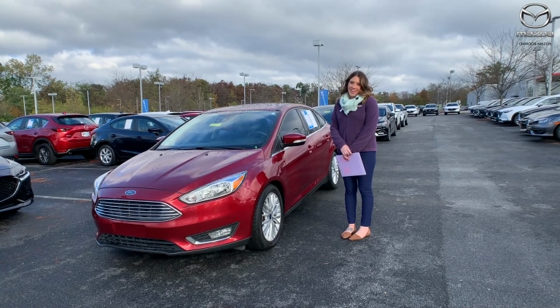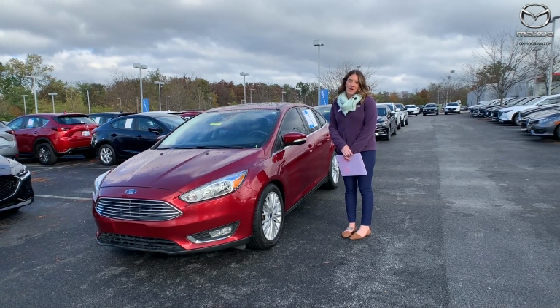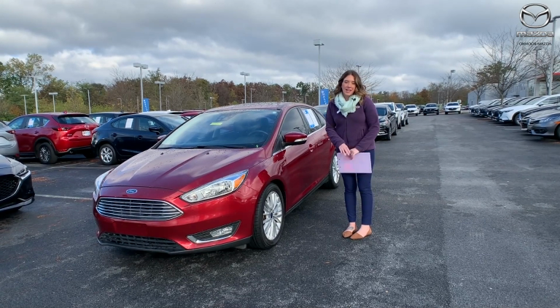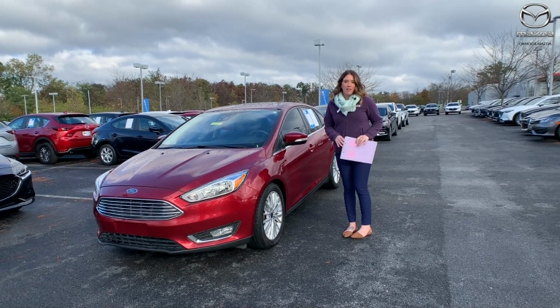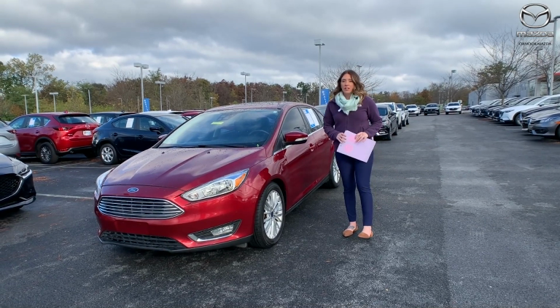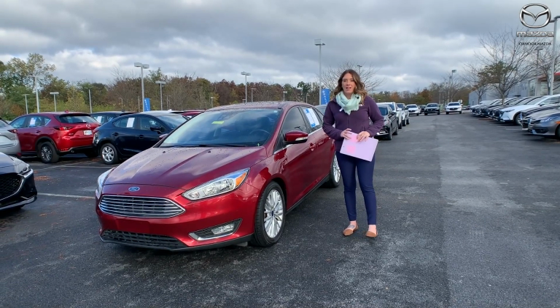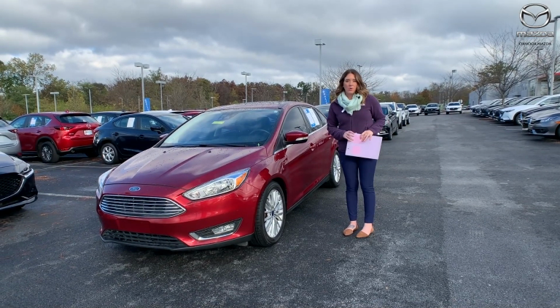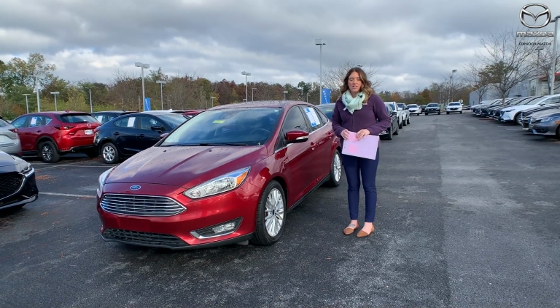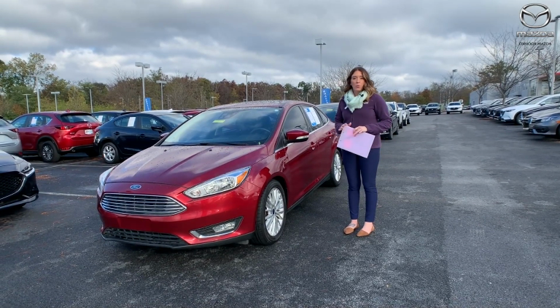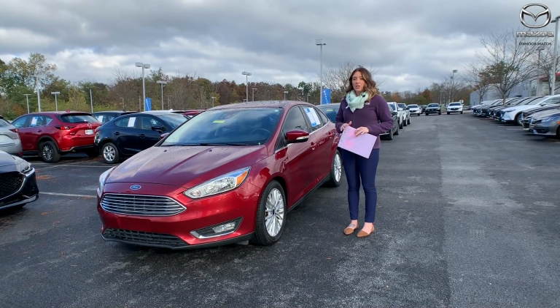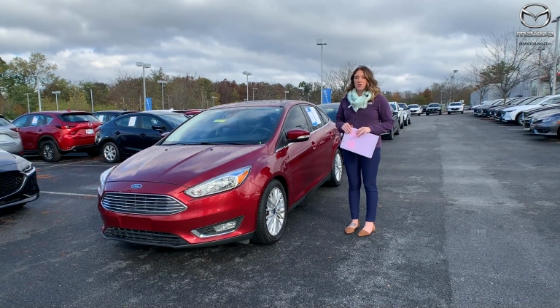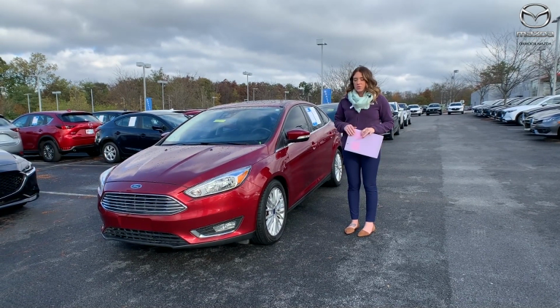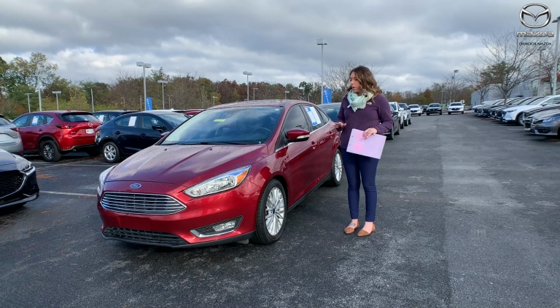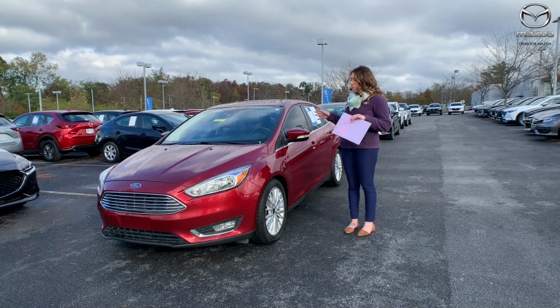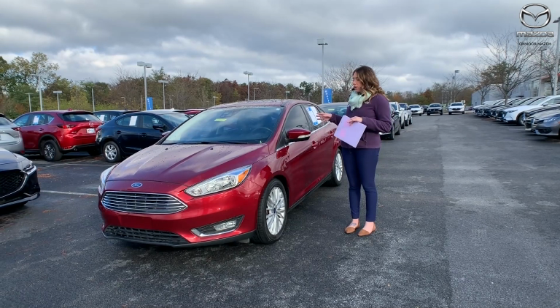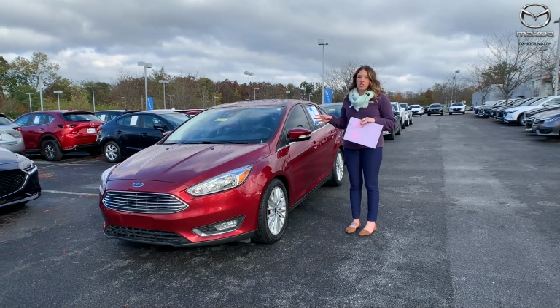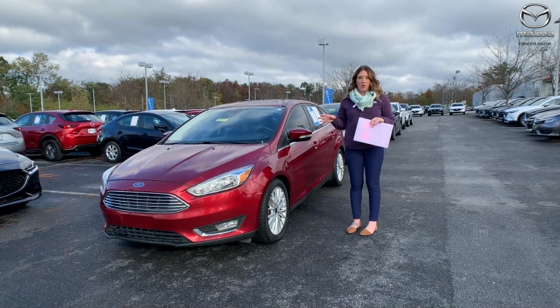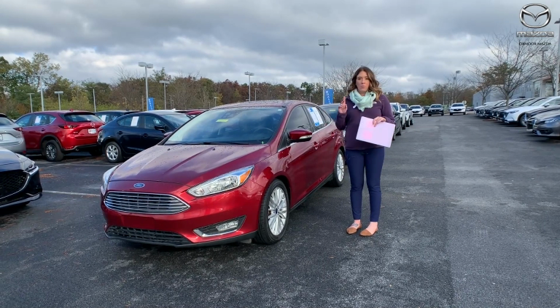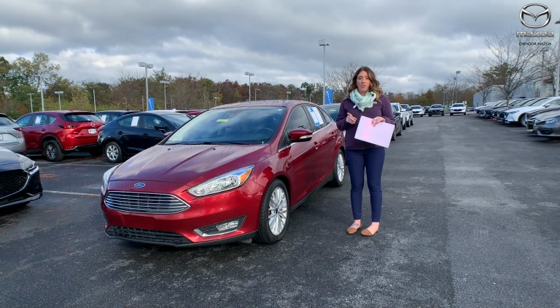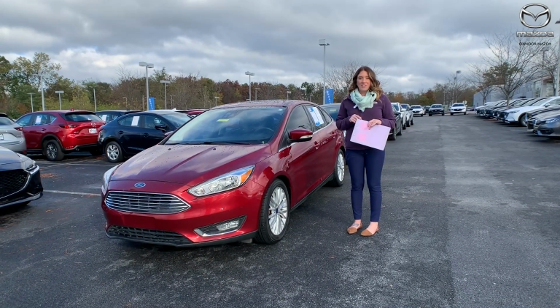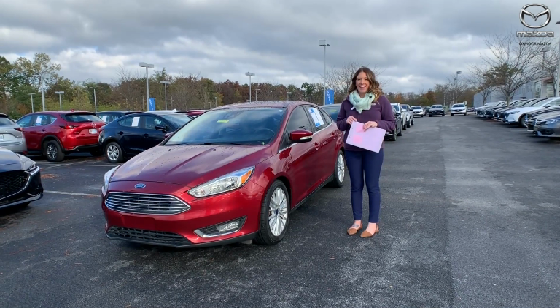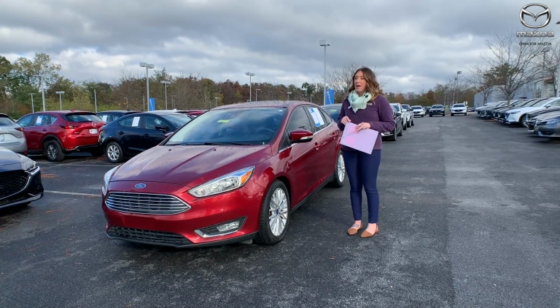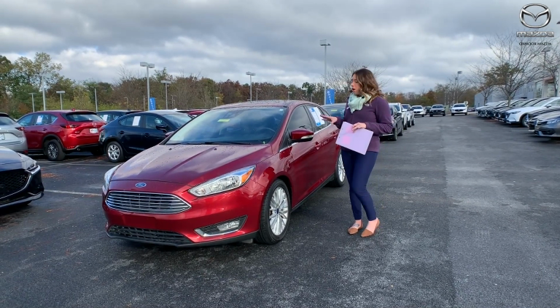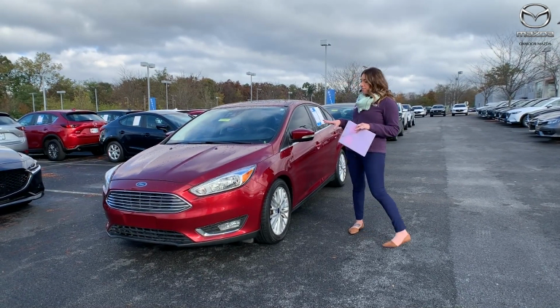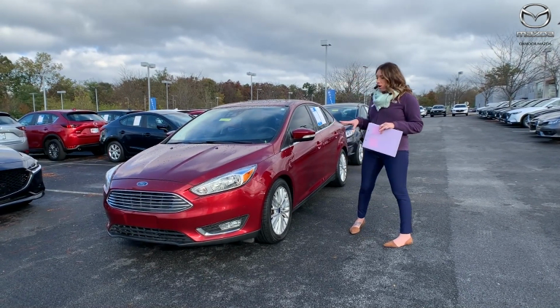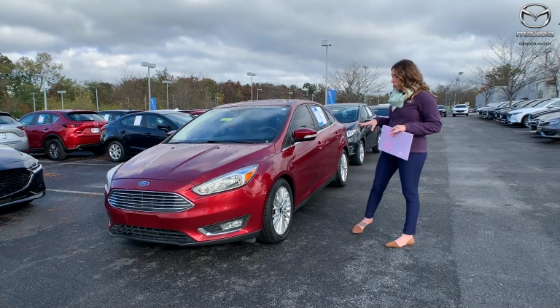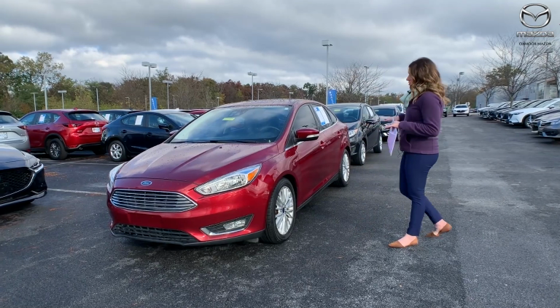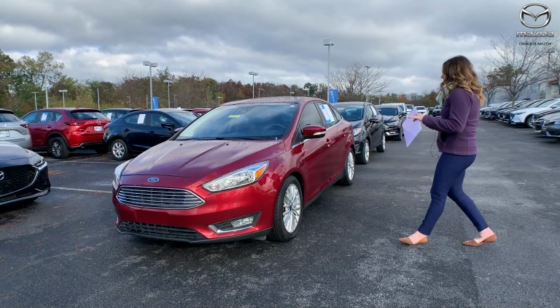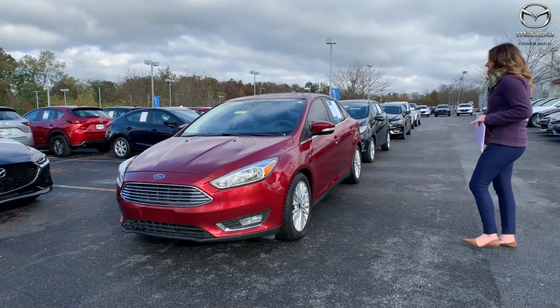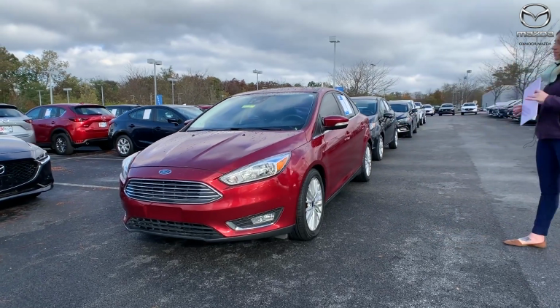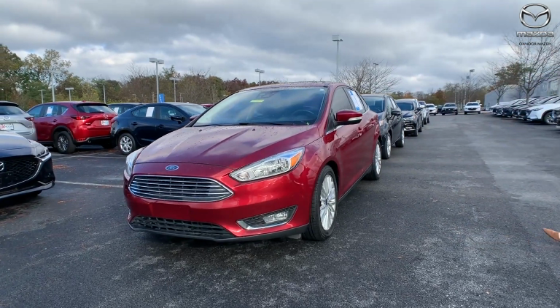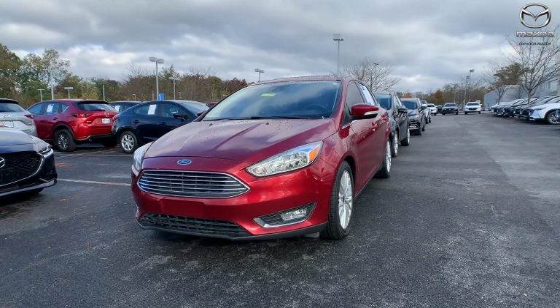Hey everyone, it's Gabrielle over here today at Oxmoor Mazda for our weekly used car specials. I have three vehicles to share with all of you this week. Now all three of them are Ford, so let's go ahead and start with this first one.